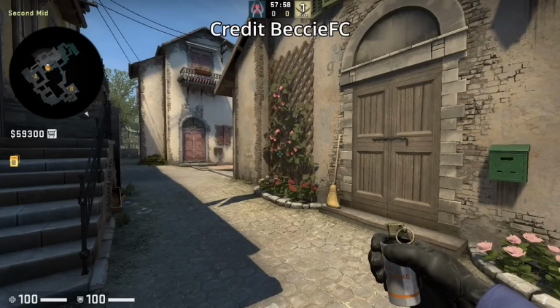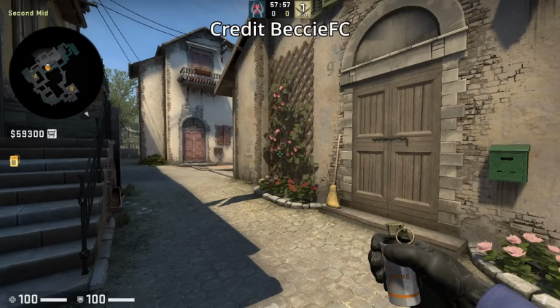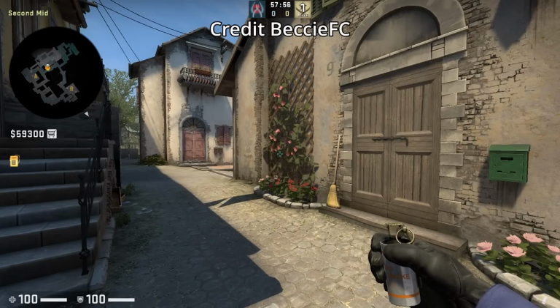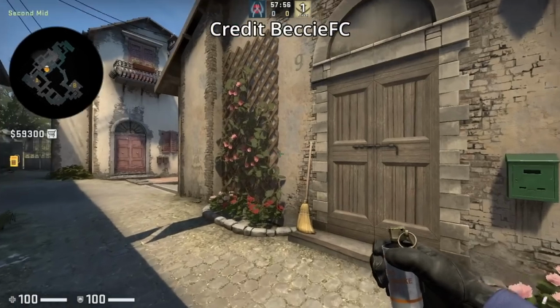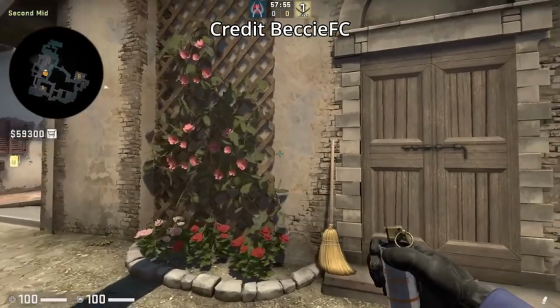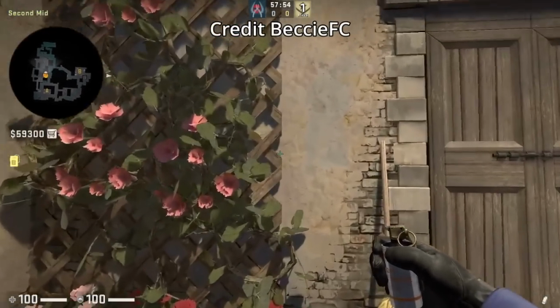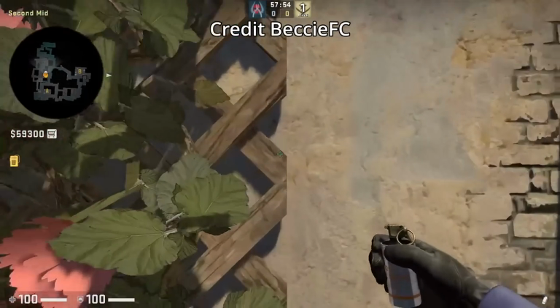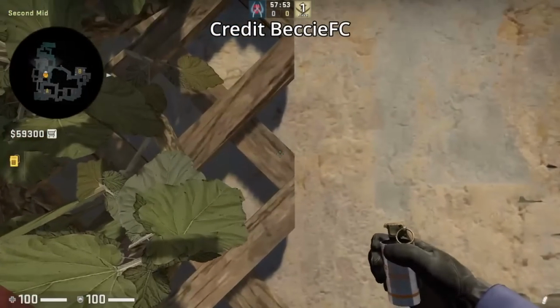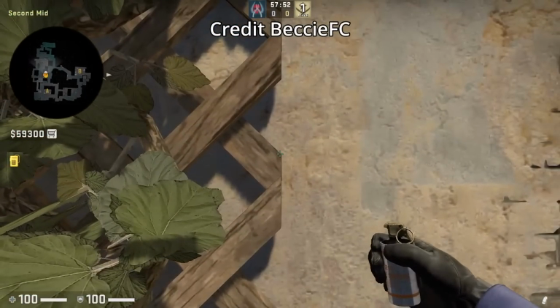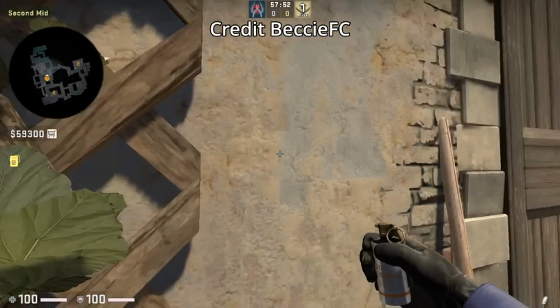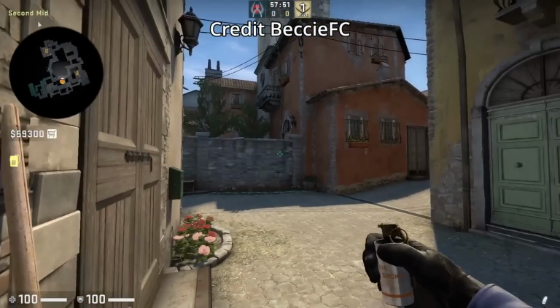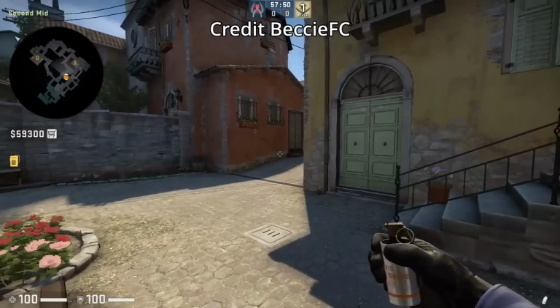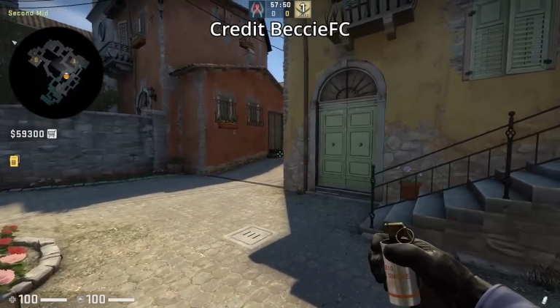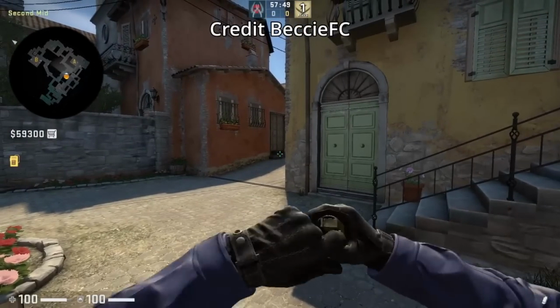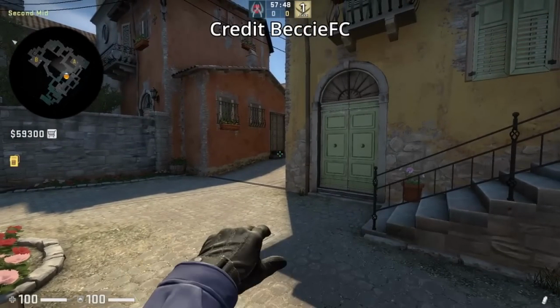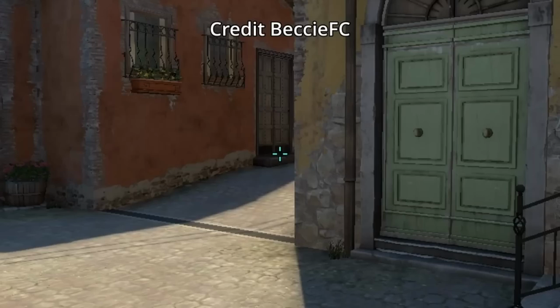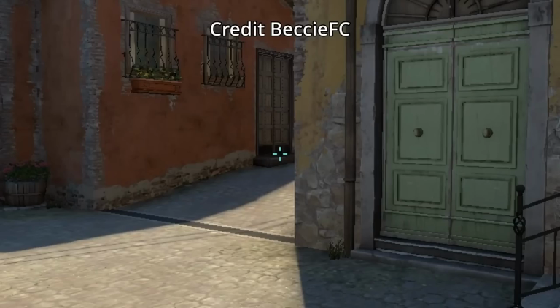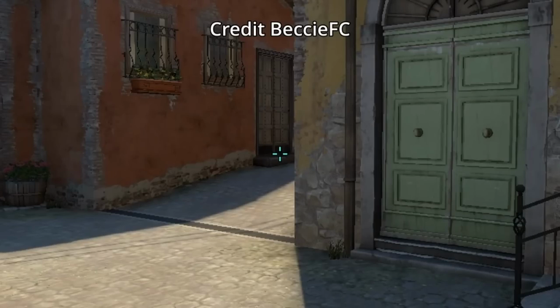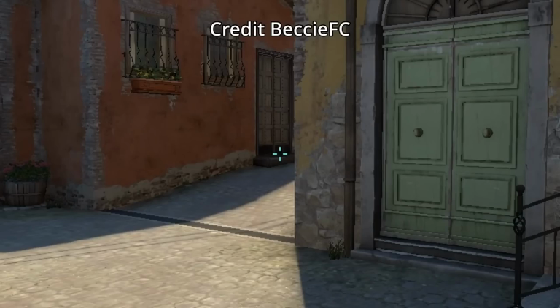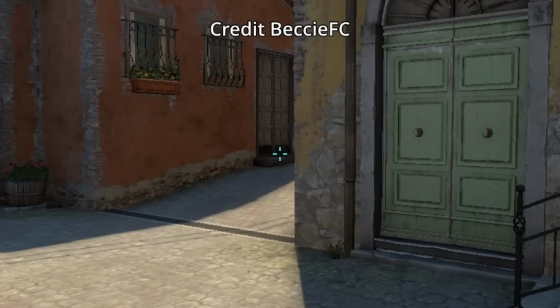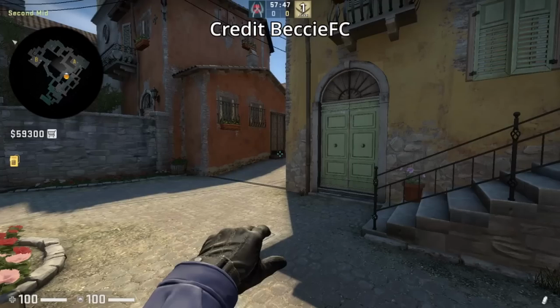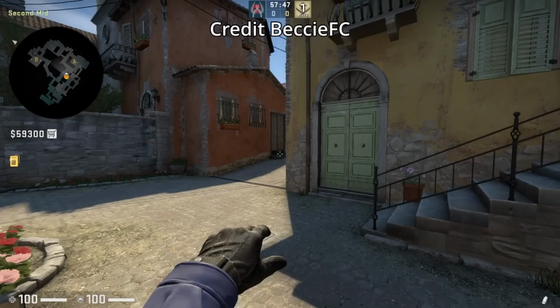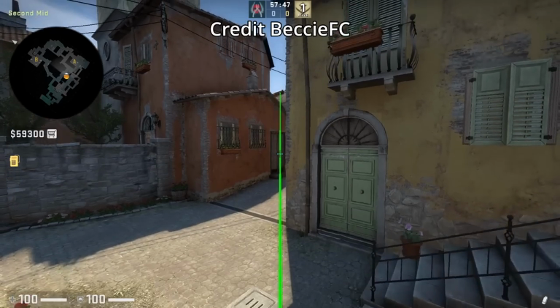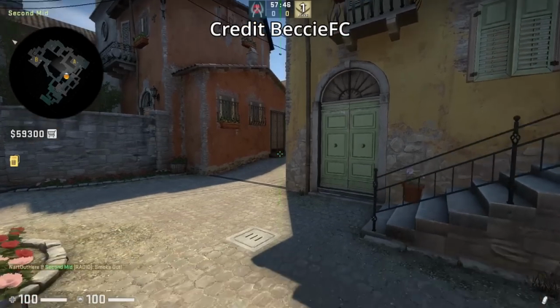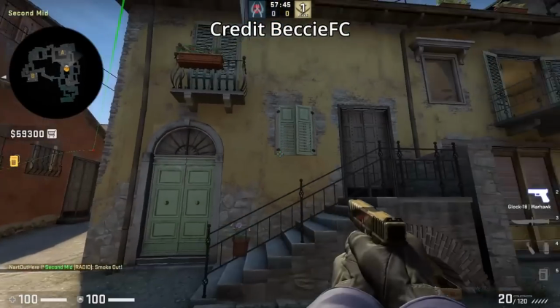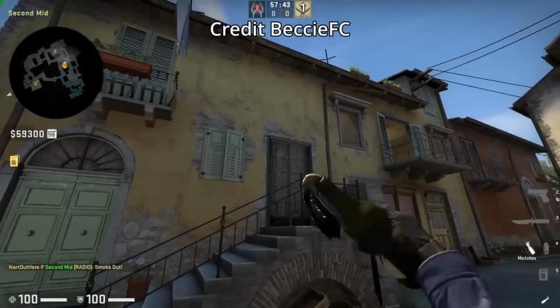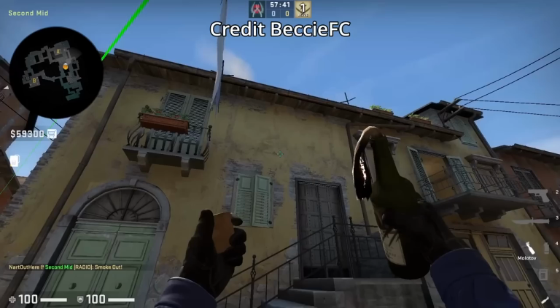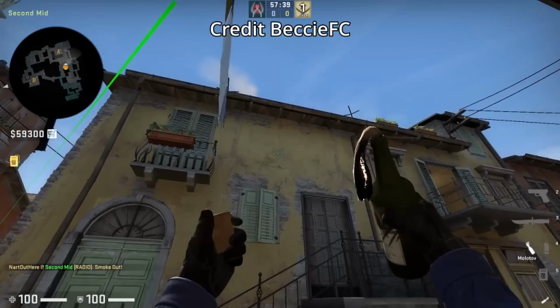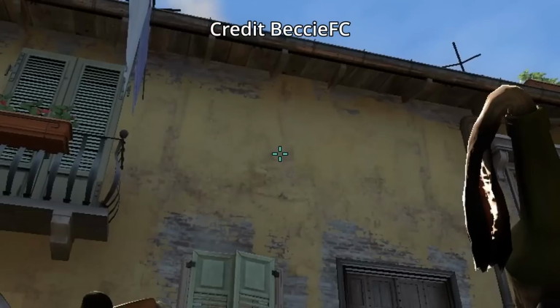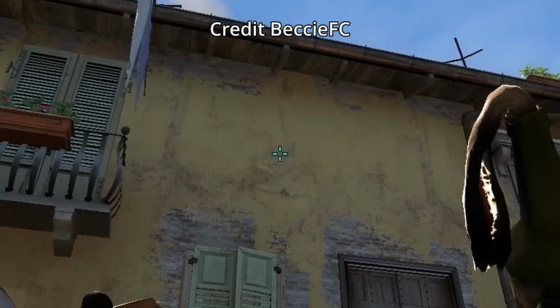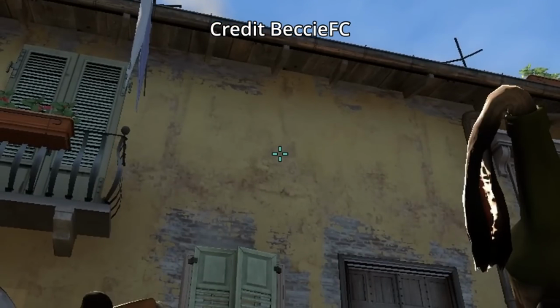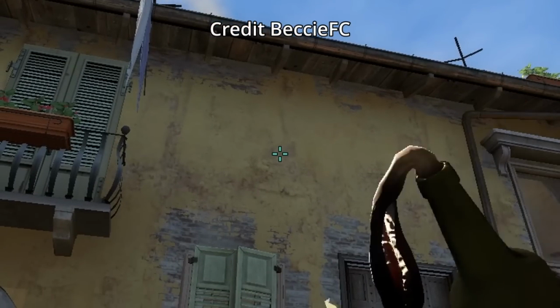Here's a safe way to throw mid control nades from user BeckyFC. You want to line yourself up with the end of the vine wall. For the ragged smoke, aim at the bottom part of the door, jump throw. For the porch molotov, aim at the smudge on the wall, jump throw.